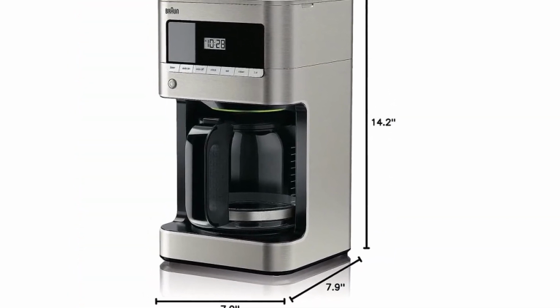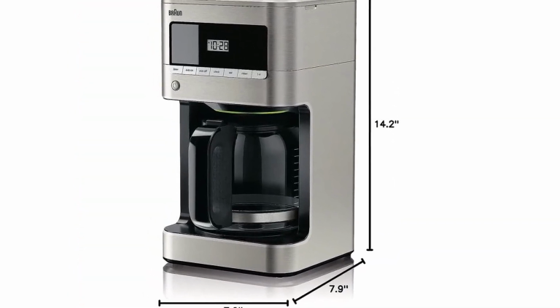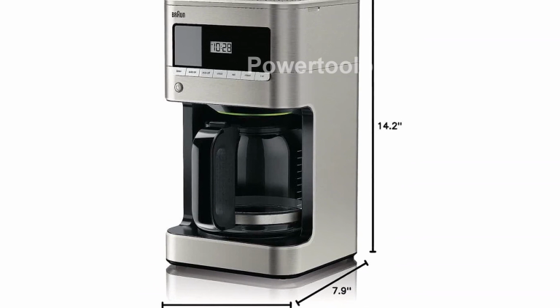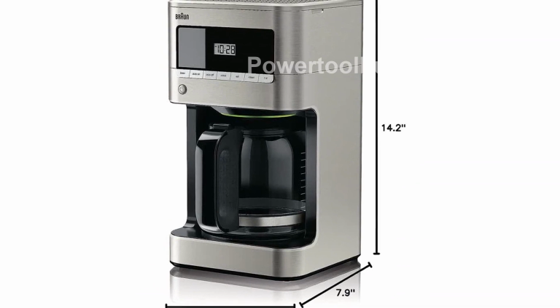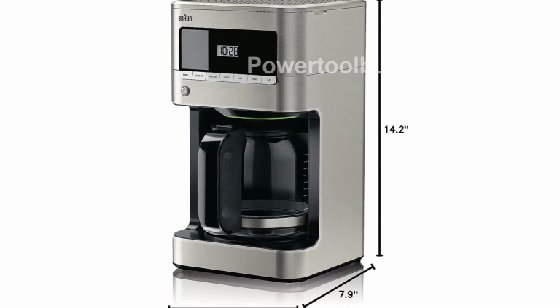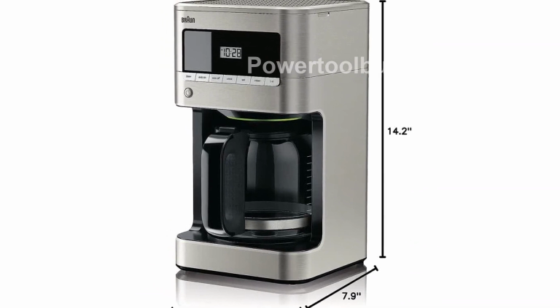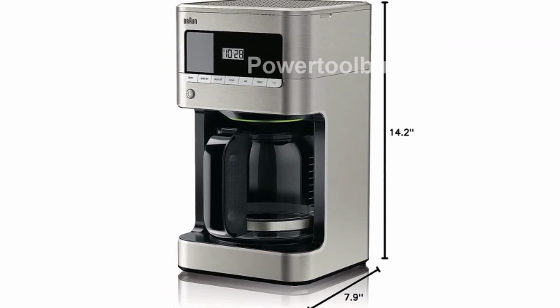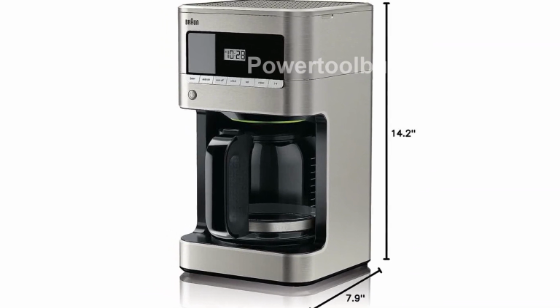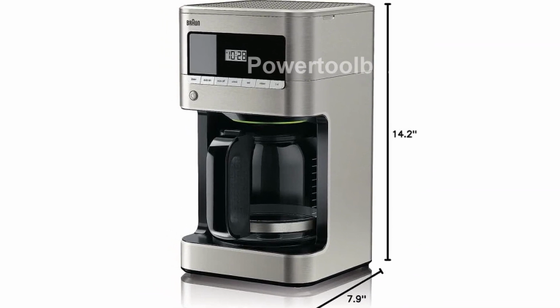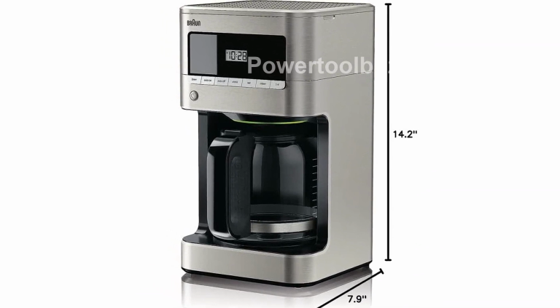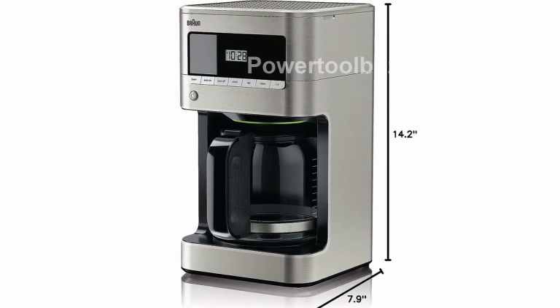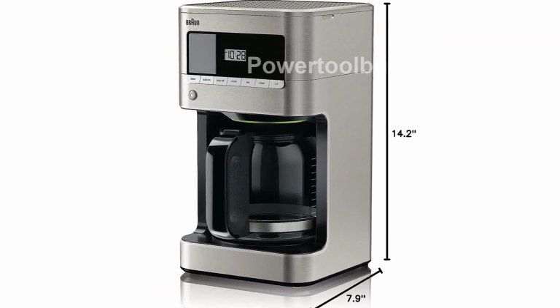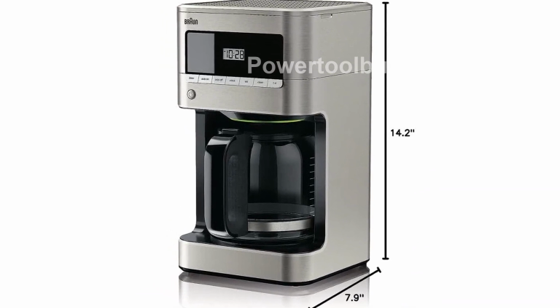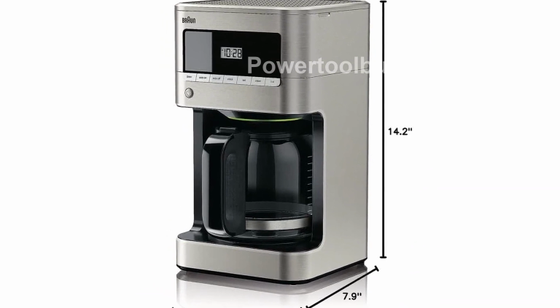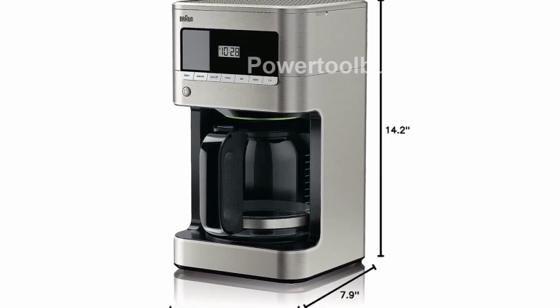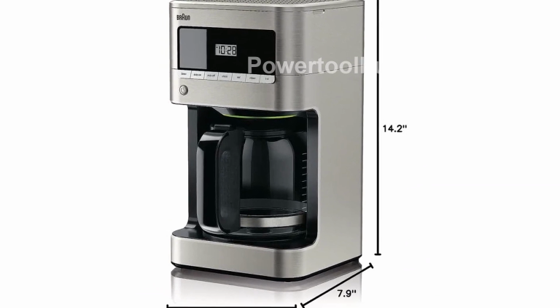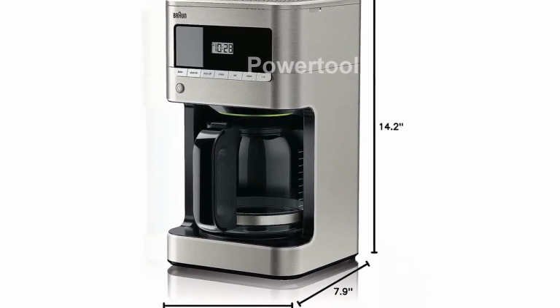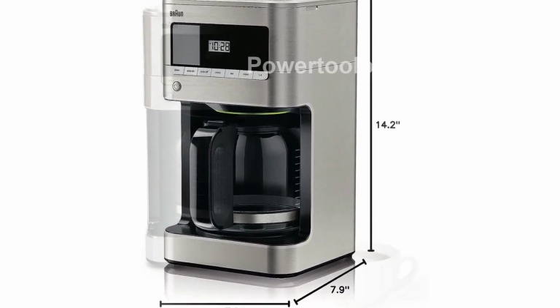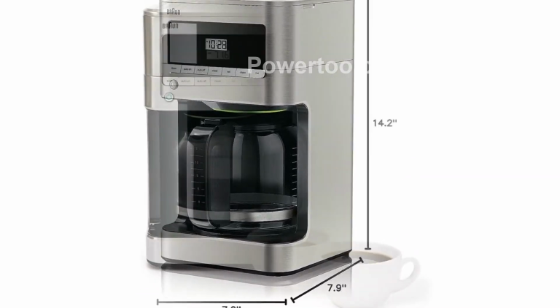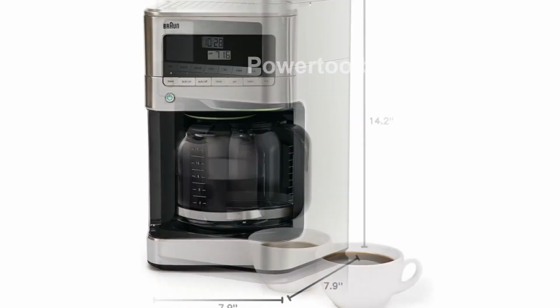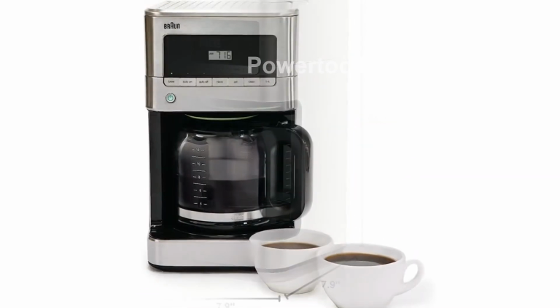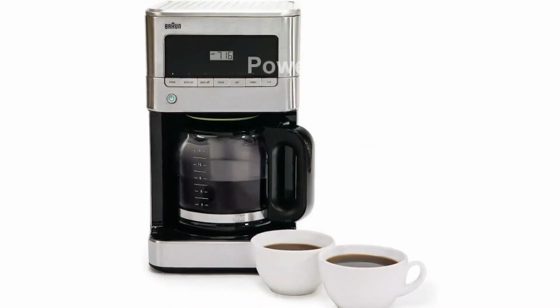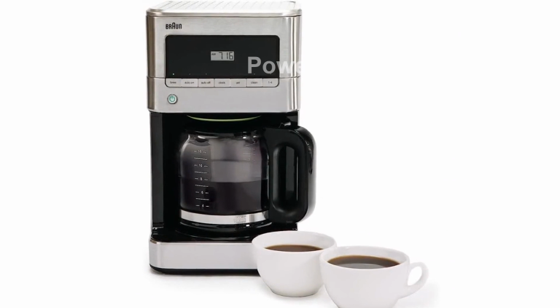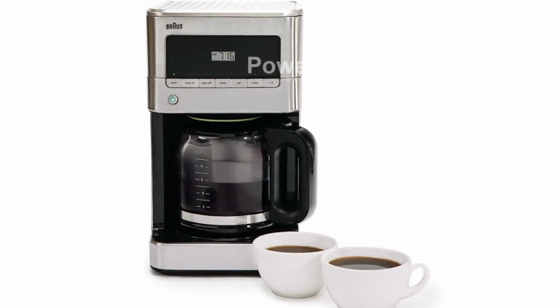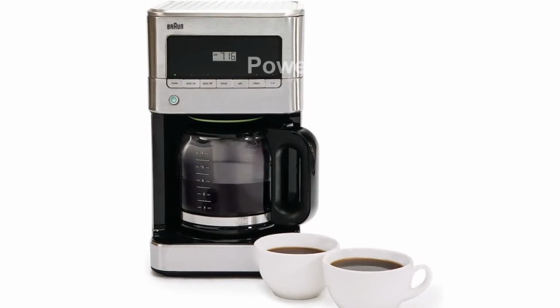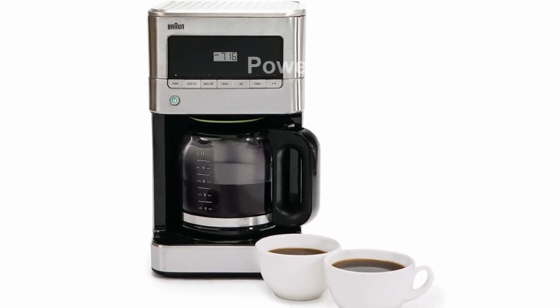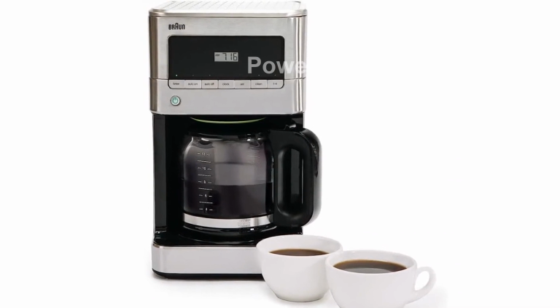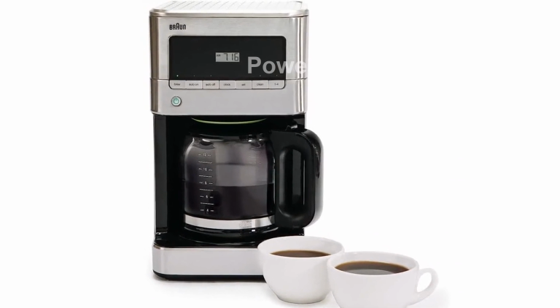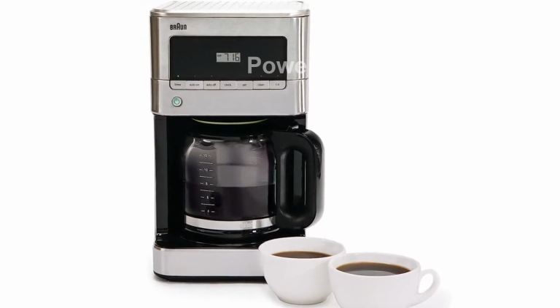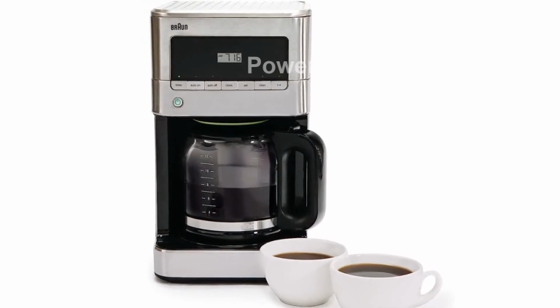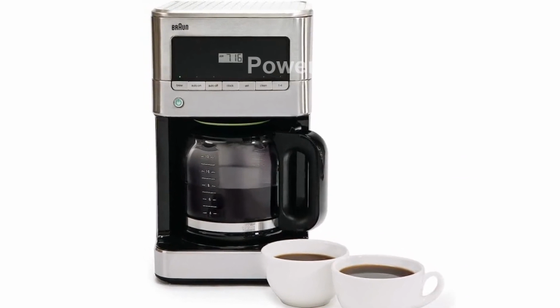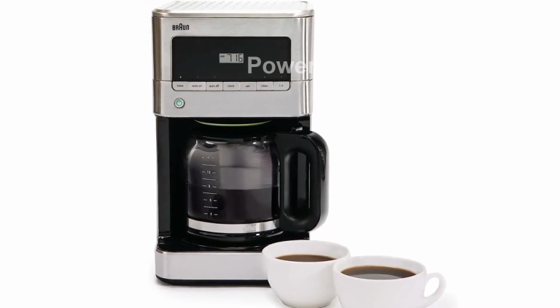Designed with a compact footprint, this coffee maker will fit perfectly on your countertop. The easy-to-read clock and cord storage add to its convenience.